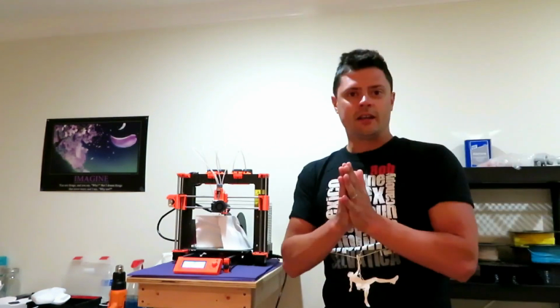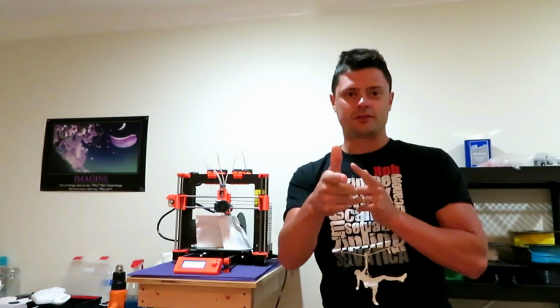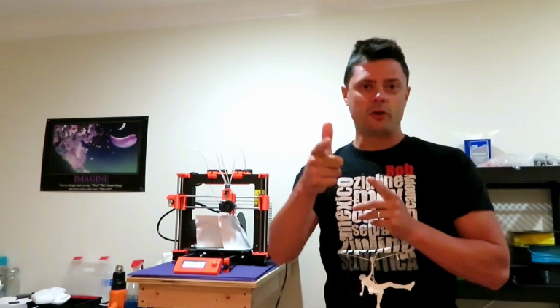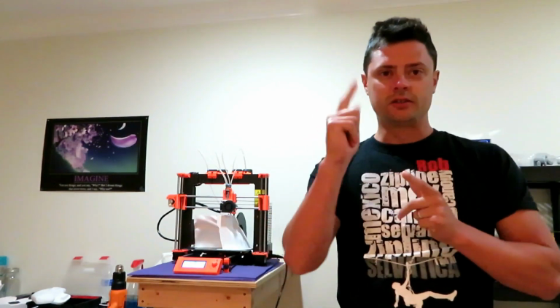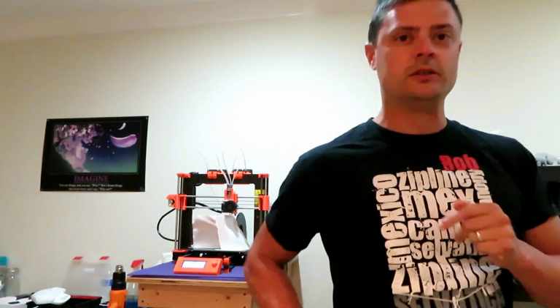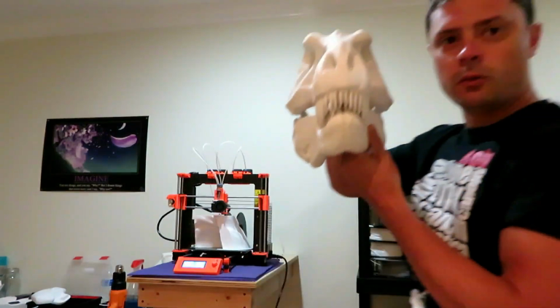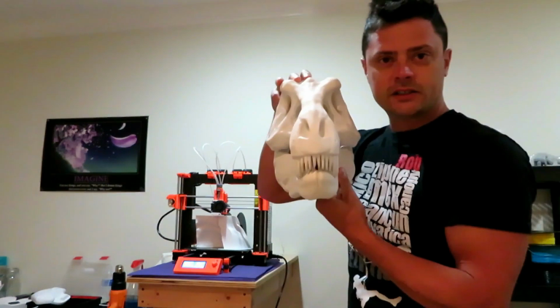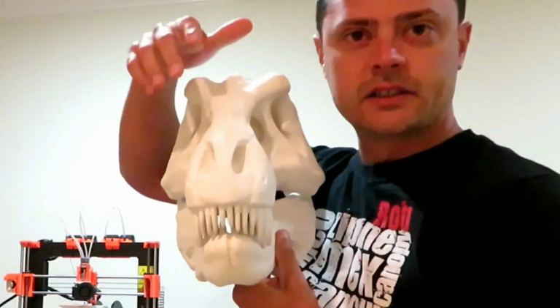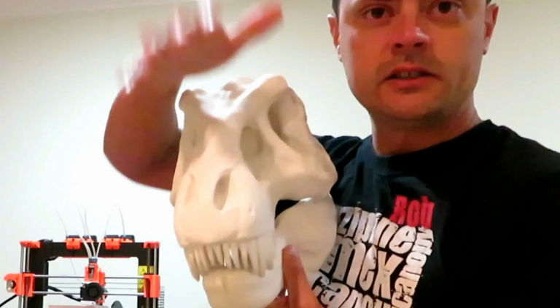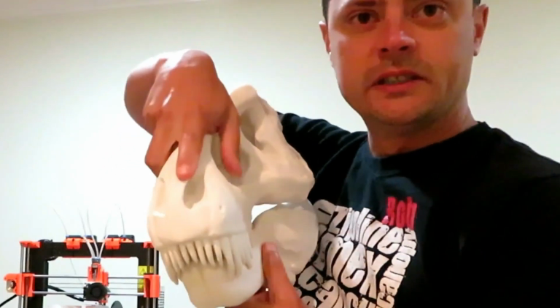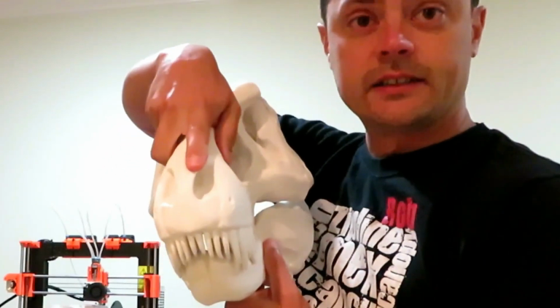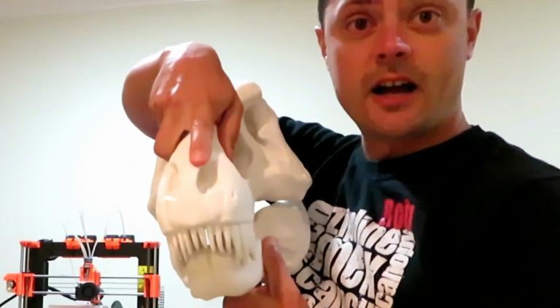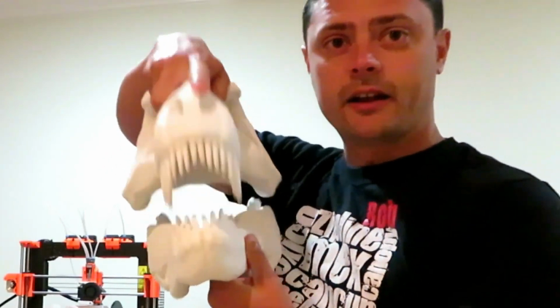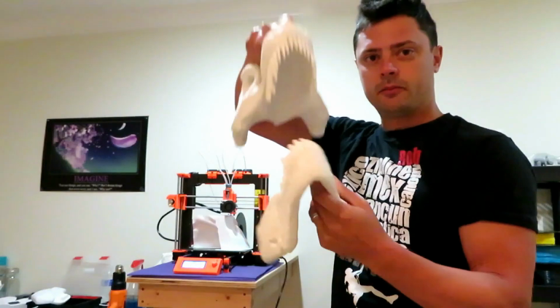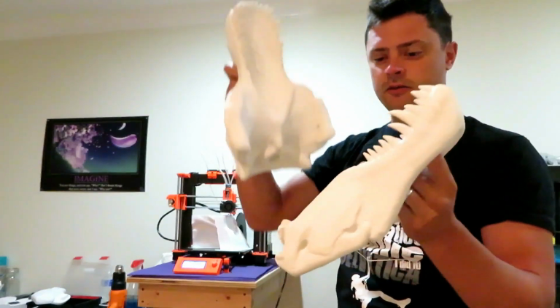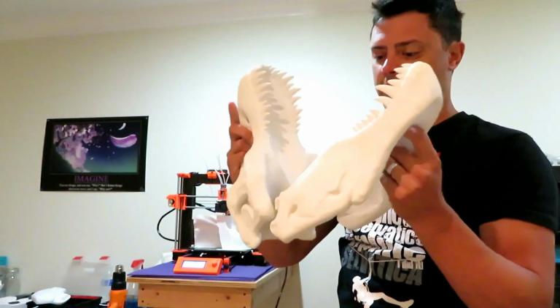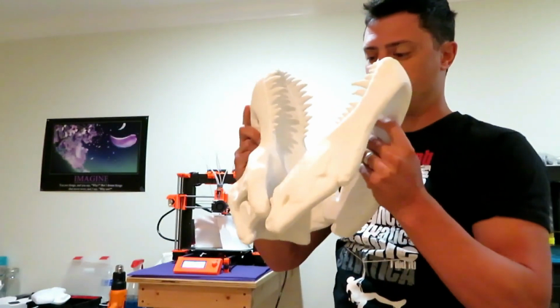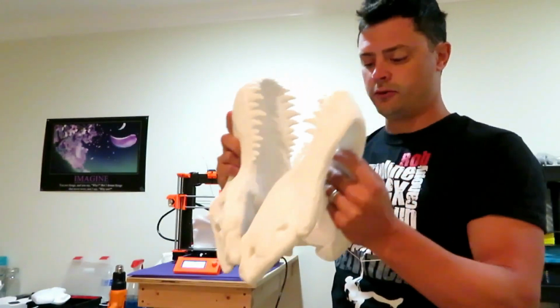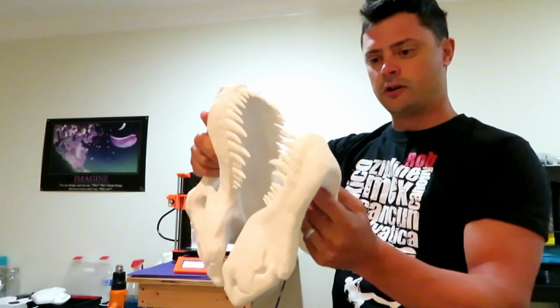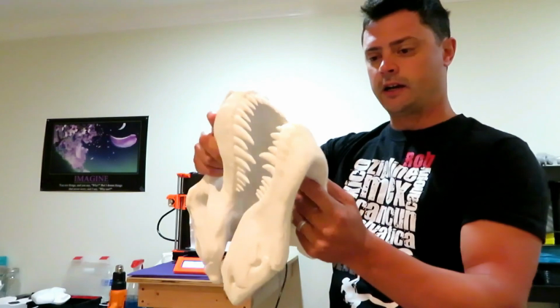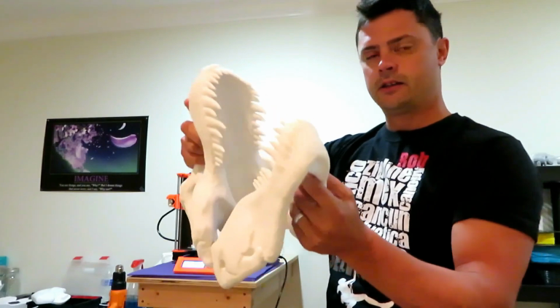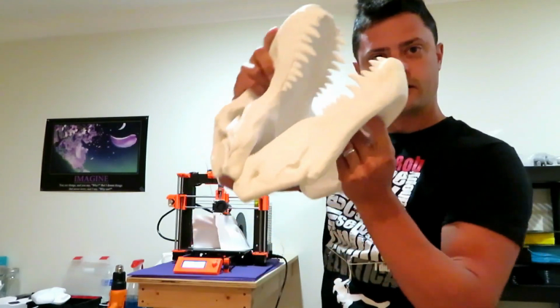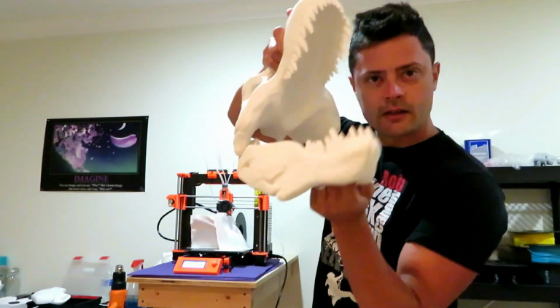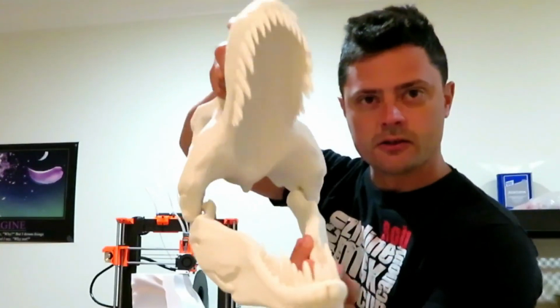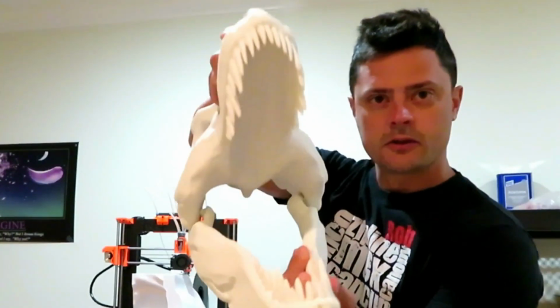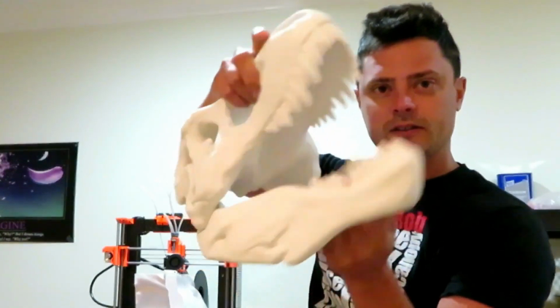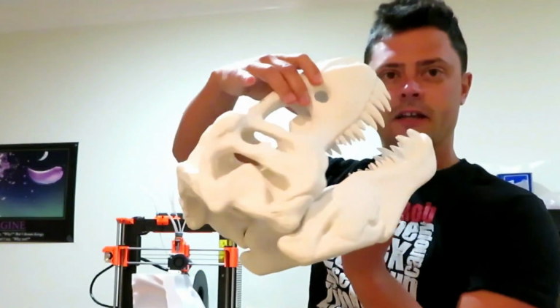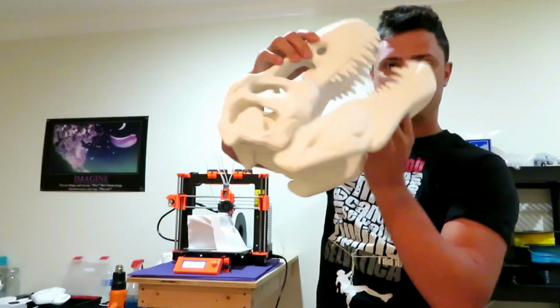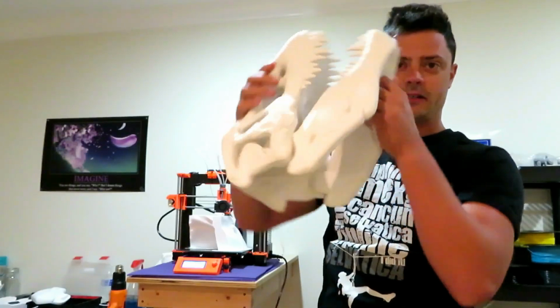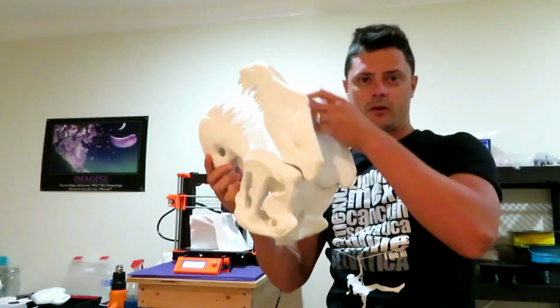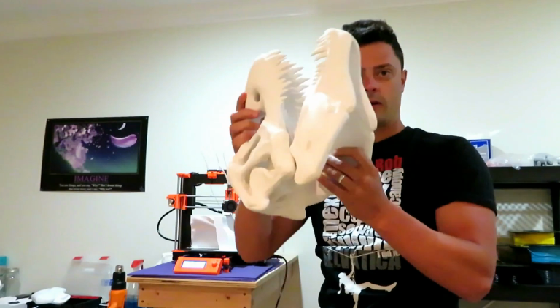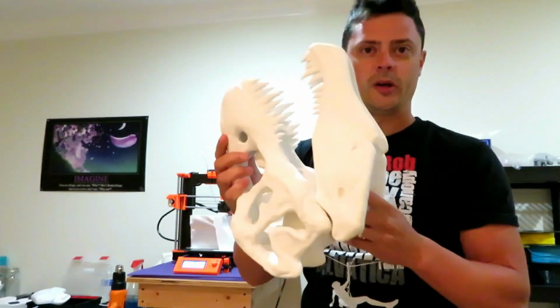We're still doing a giveaway, so if you want to win this giant skull please like, subscribe, and comment below so I know who you are and I can send this to you. It's giant, so it's worth like one to five hundred bucks.